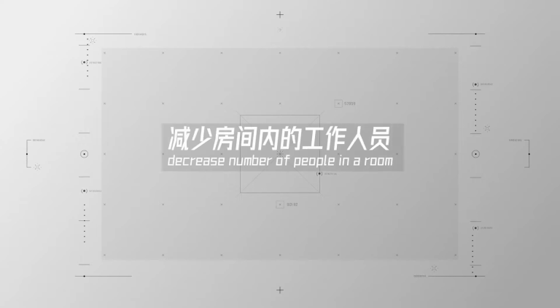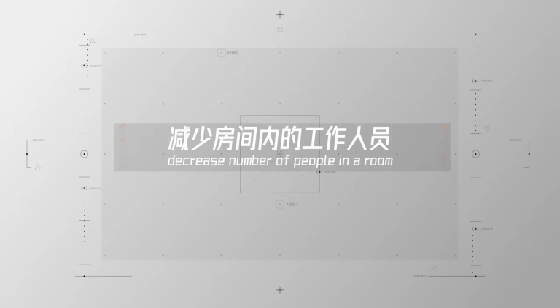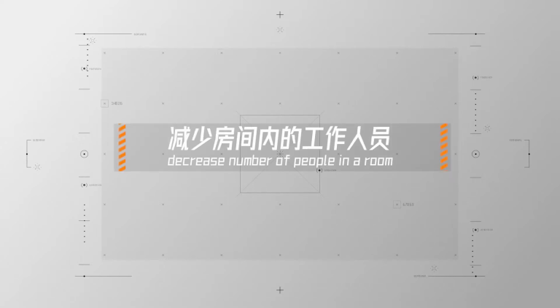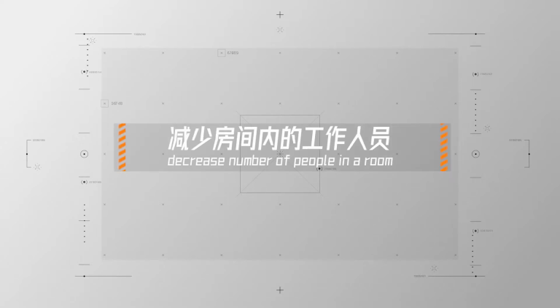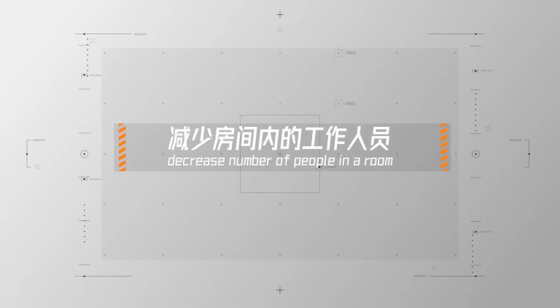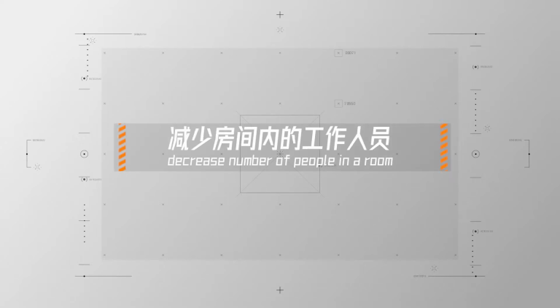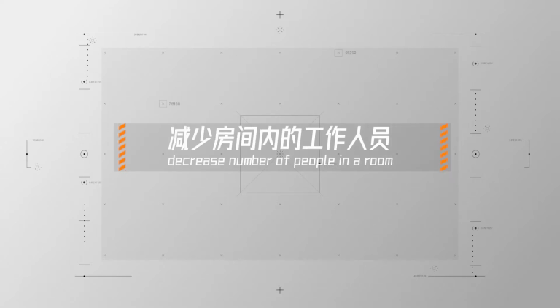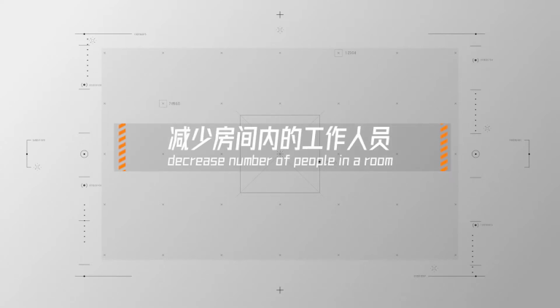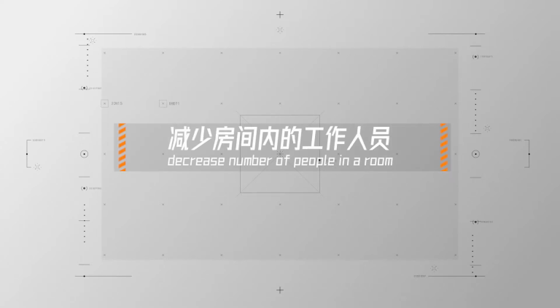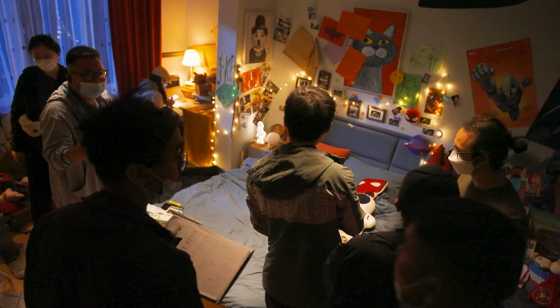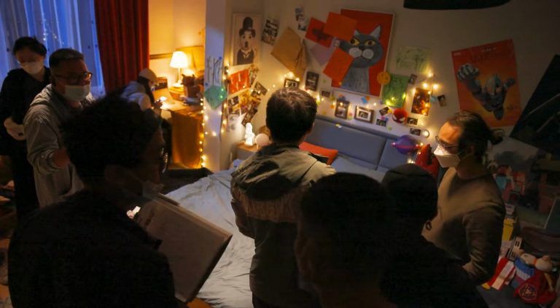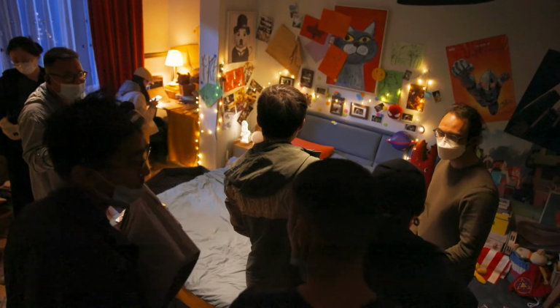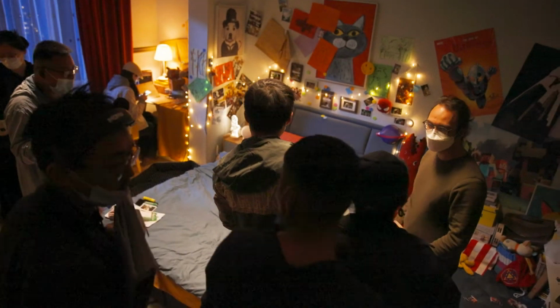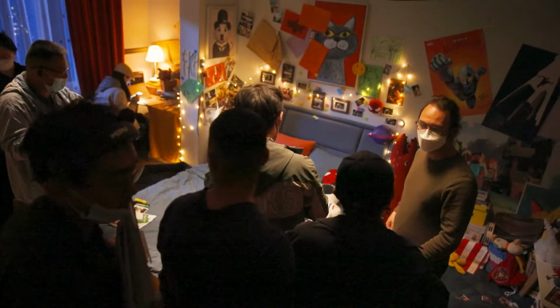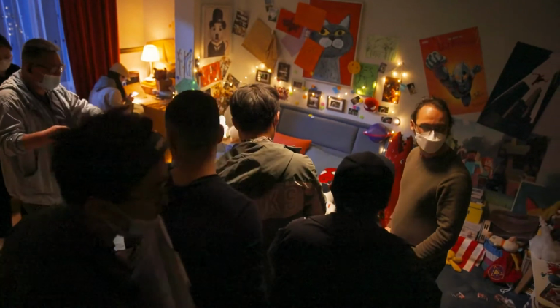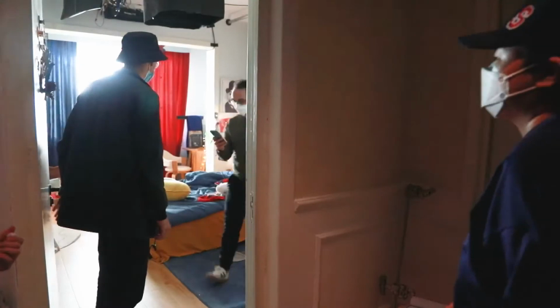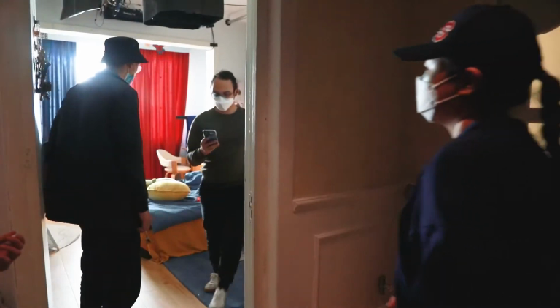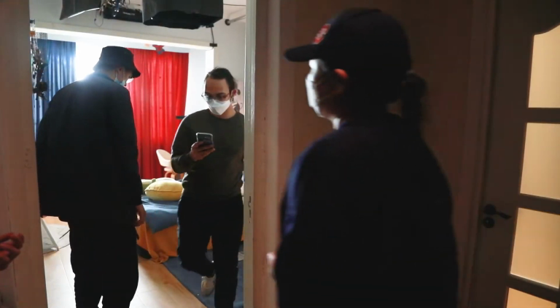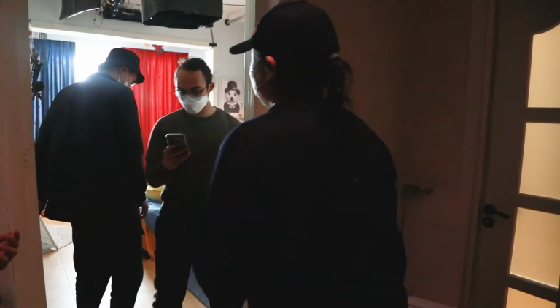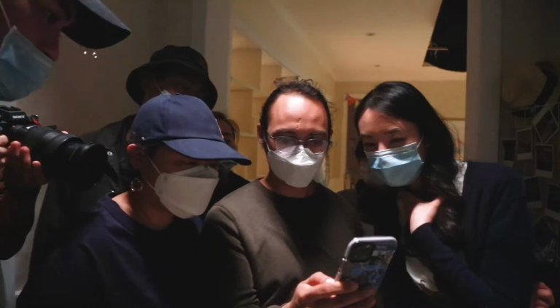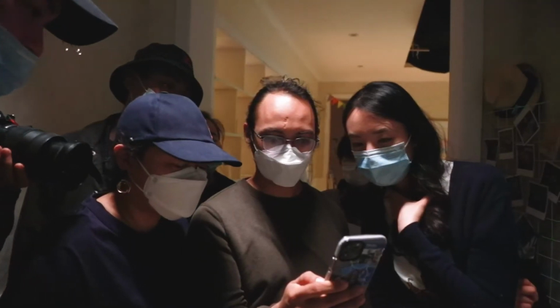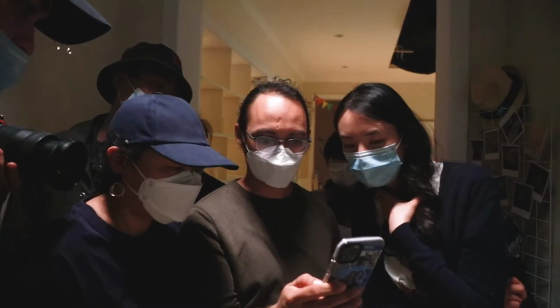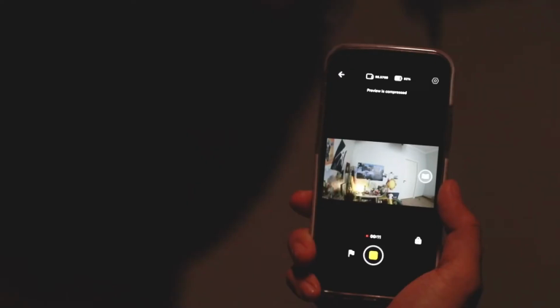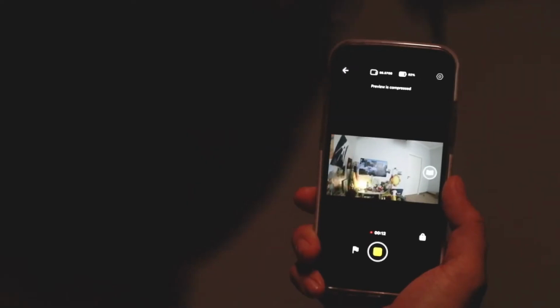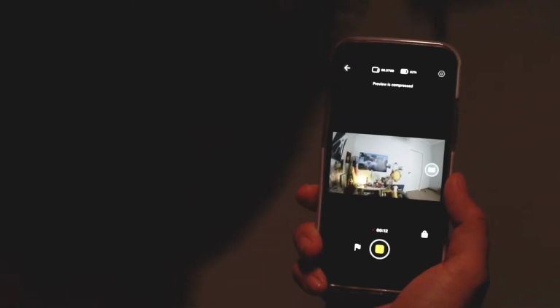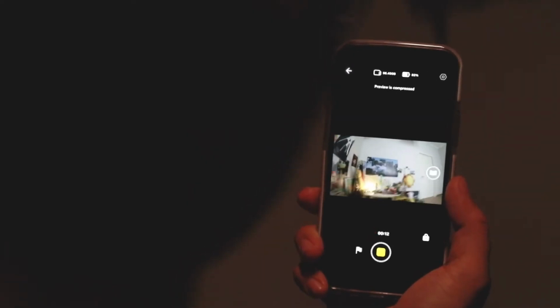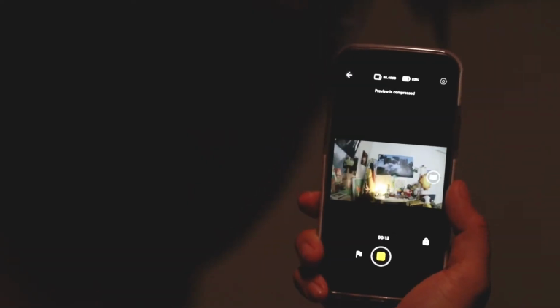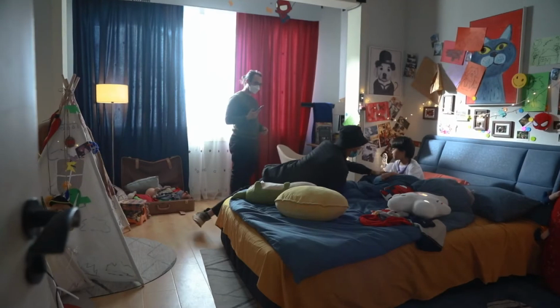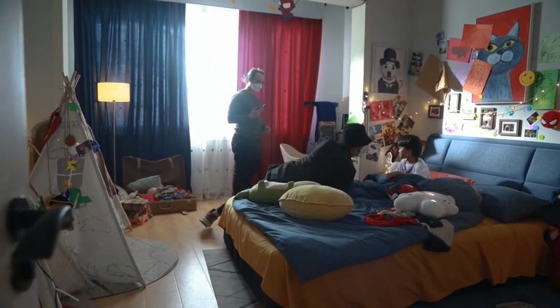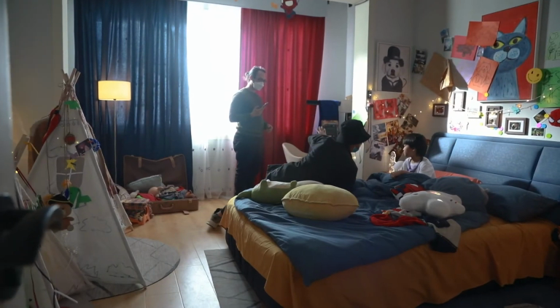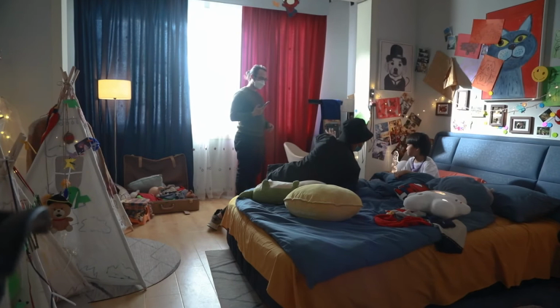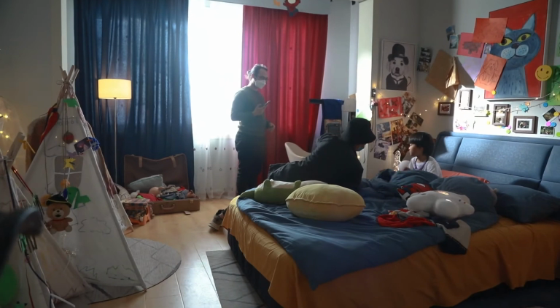Four: try to limit the overall amount of crew members in a room, and of course if the filming and script allows that. This can make sure the kid is more confident and can open up fully while acting.